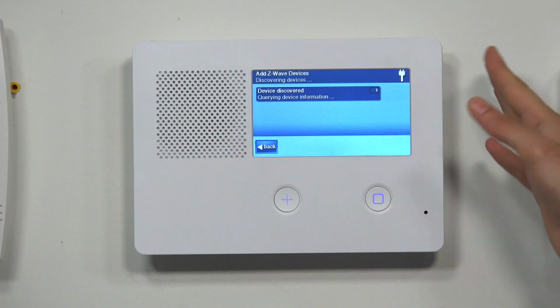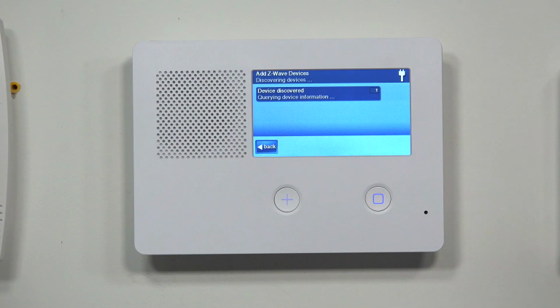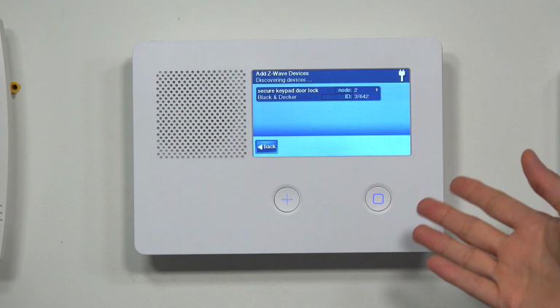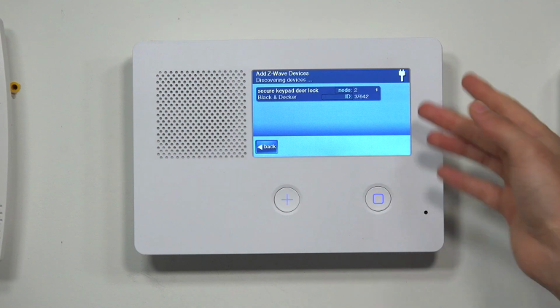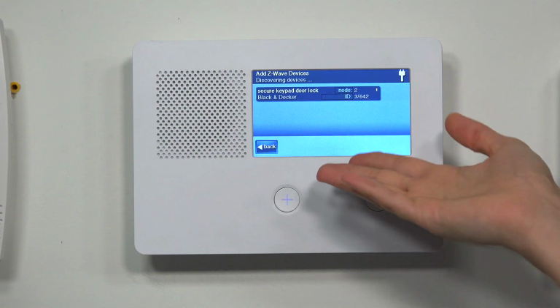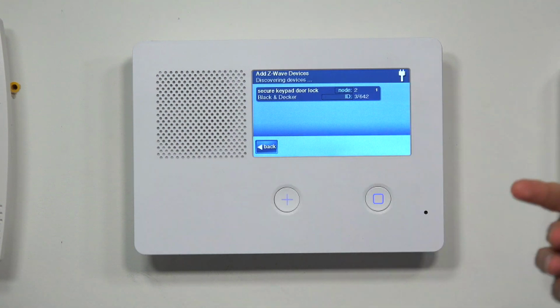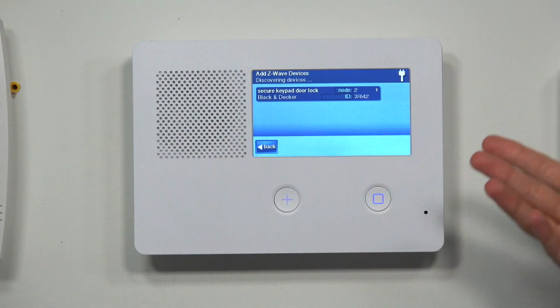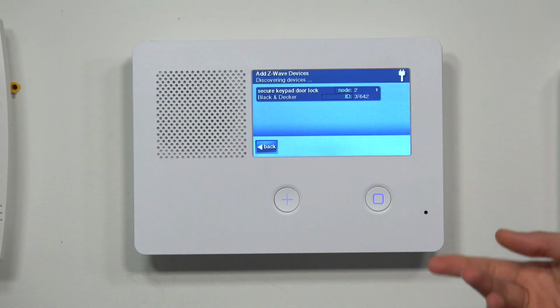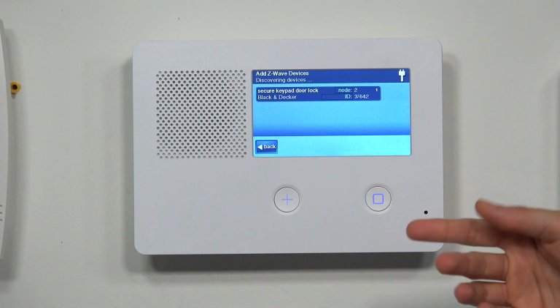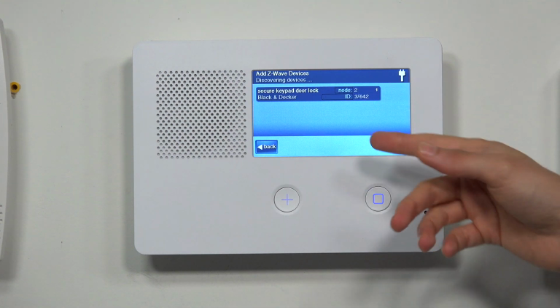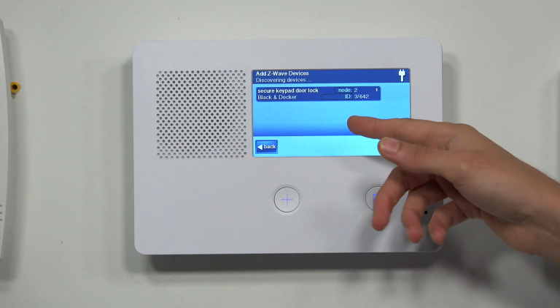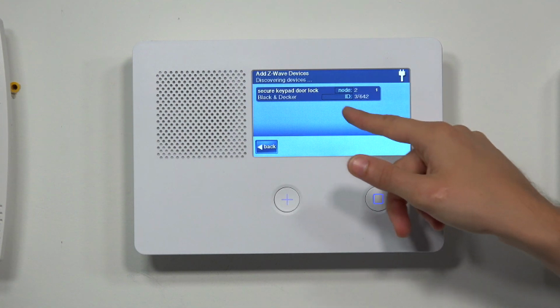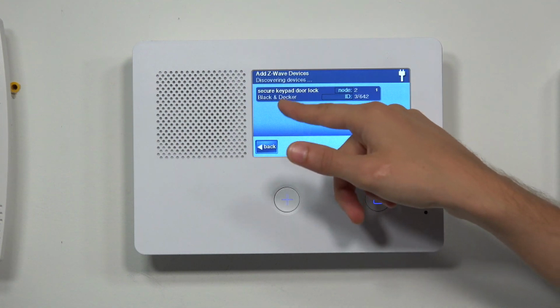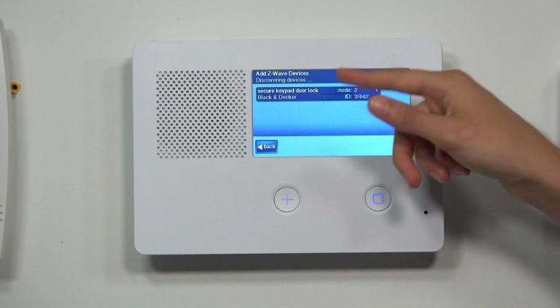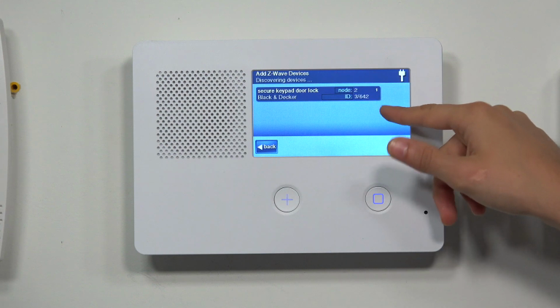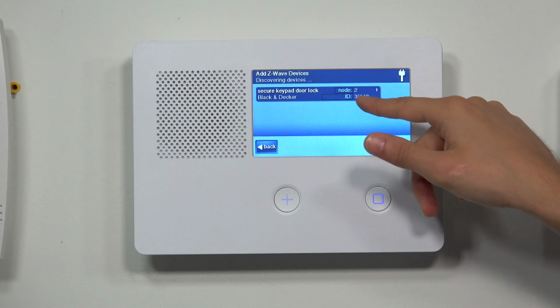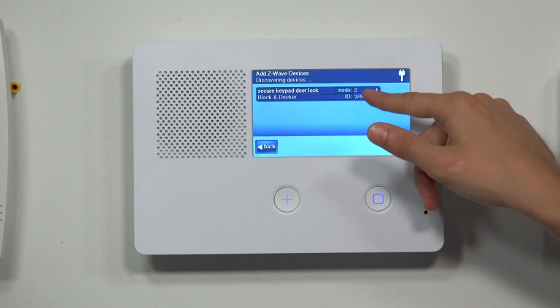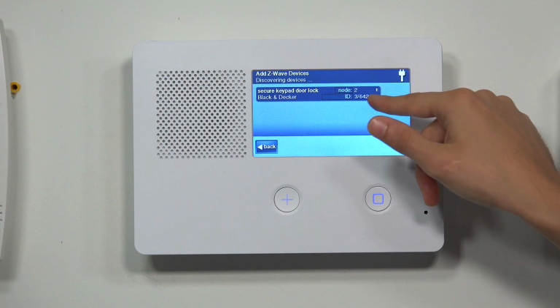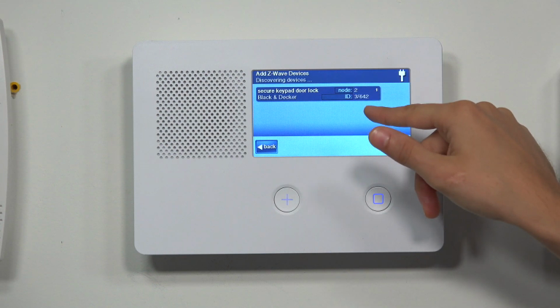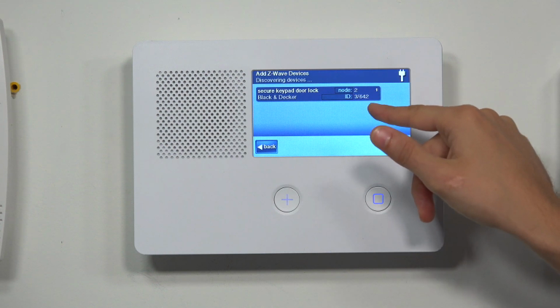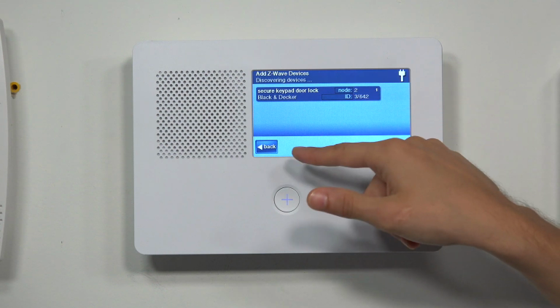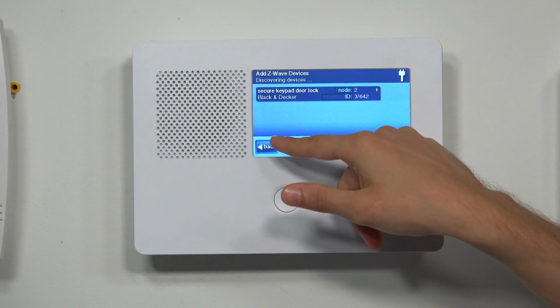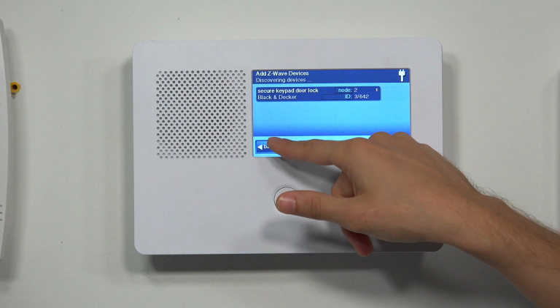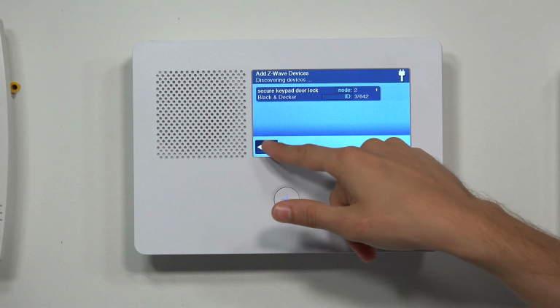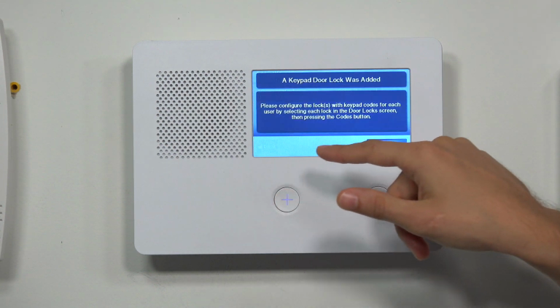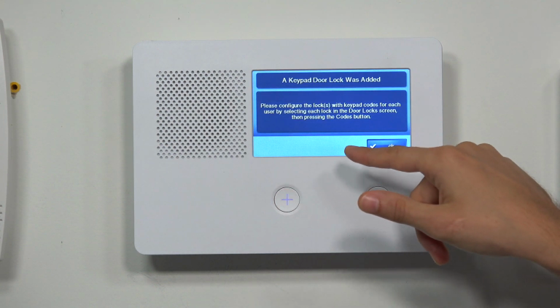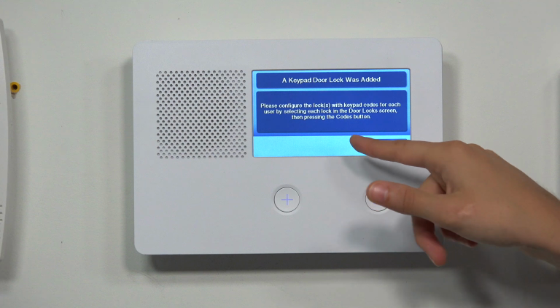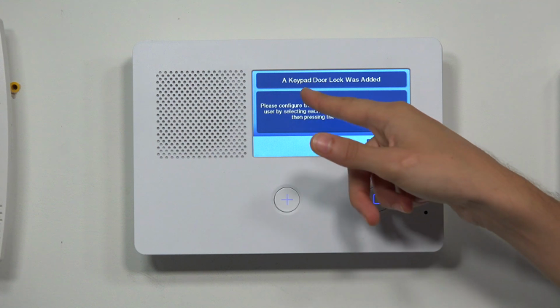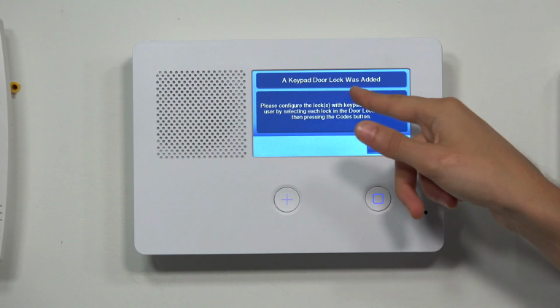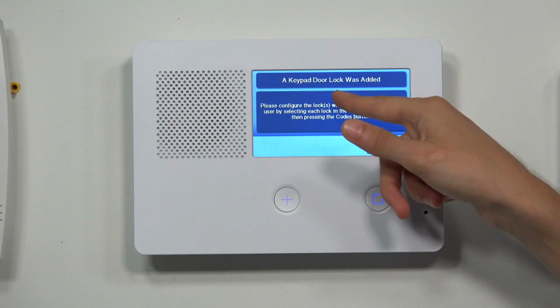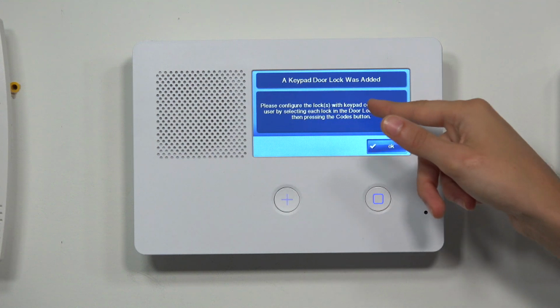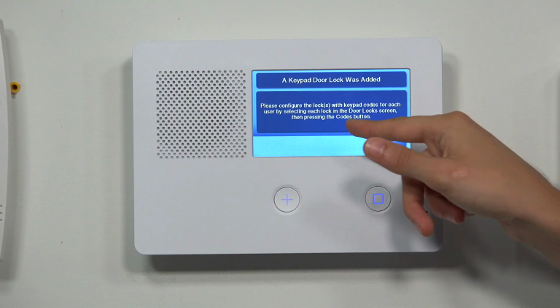There we go — it did discover it. Now it's going to take a few moments to get fully paired with the network; with locks it can take a little bit longer. And there we go — we didn't have to wait at all. We got our lock set up, and it looks like it got put on node 2. We'll press Back.